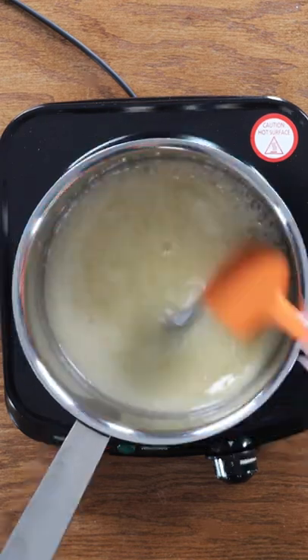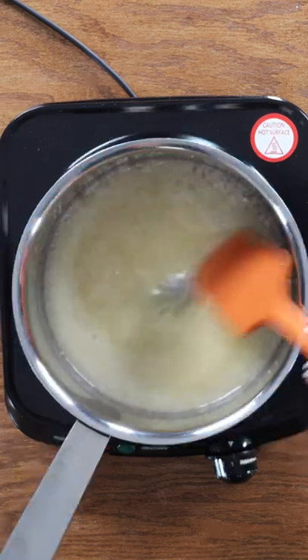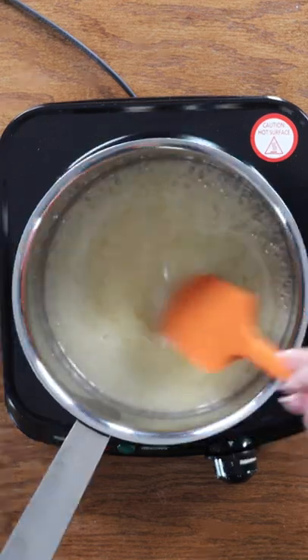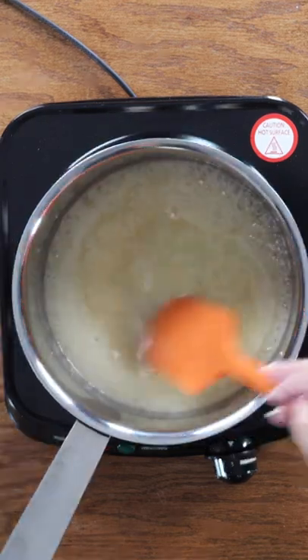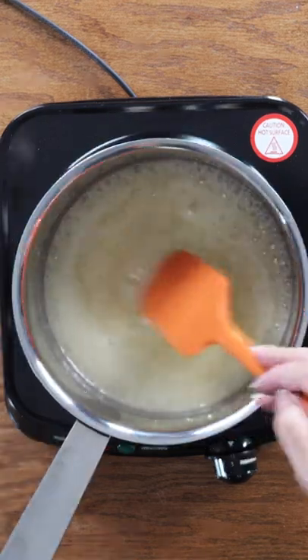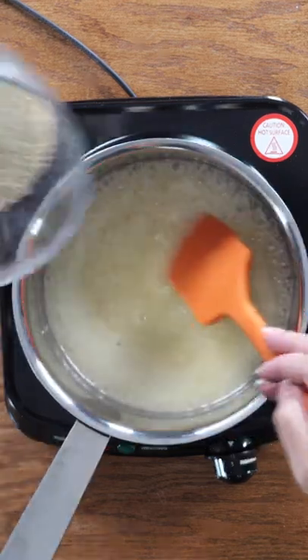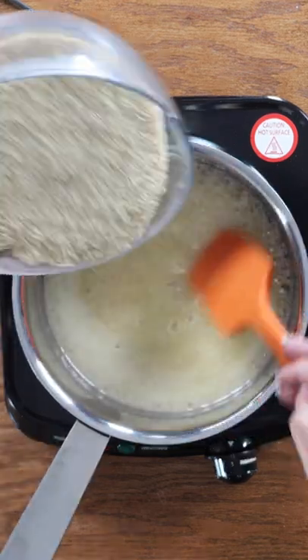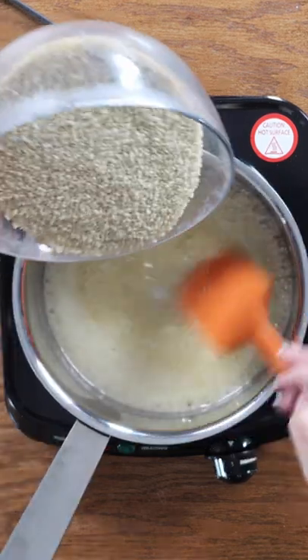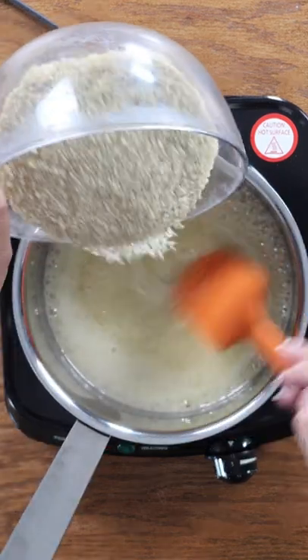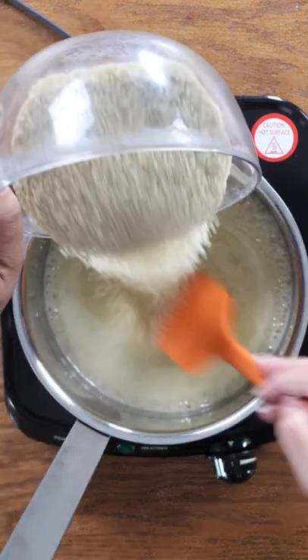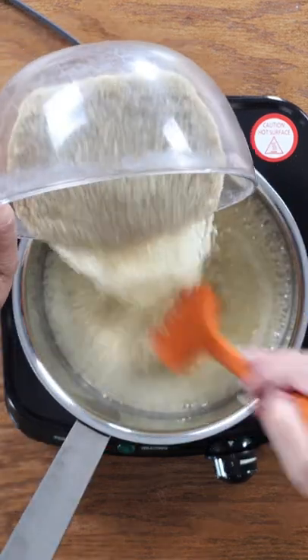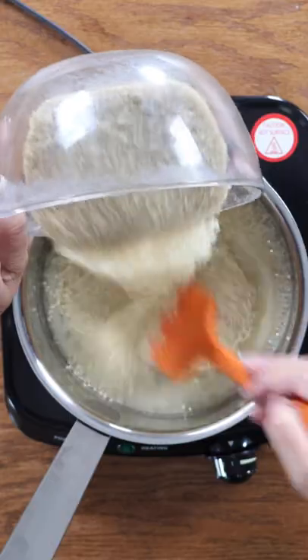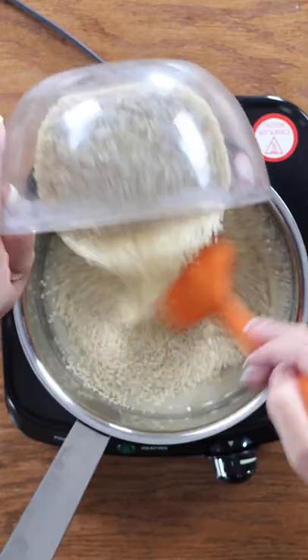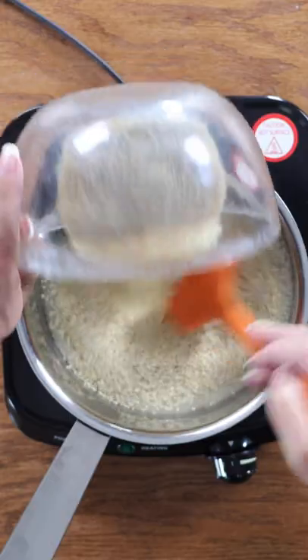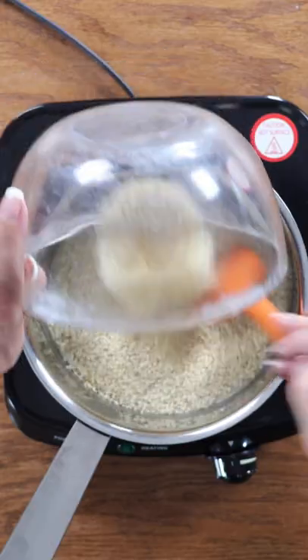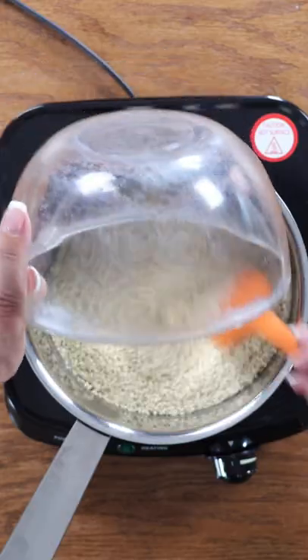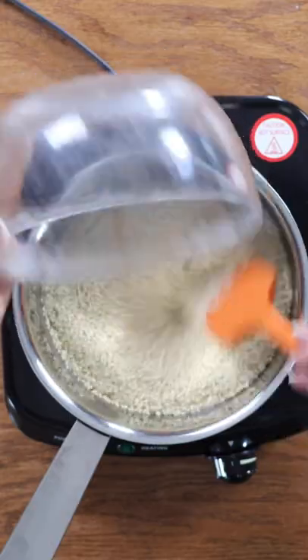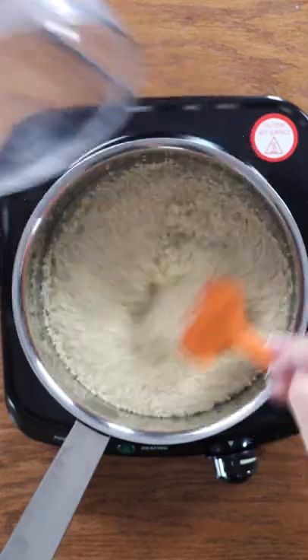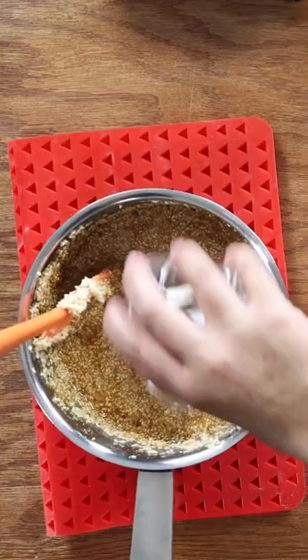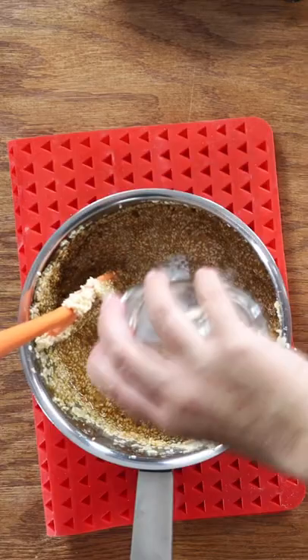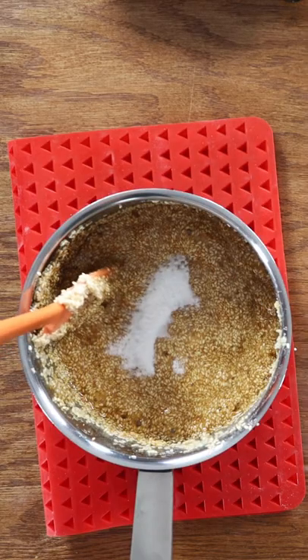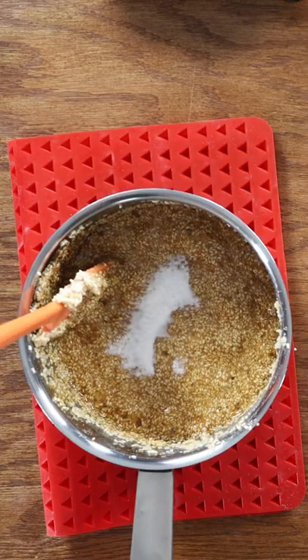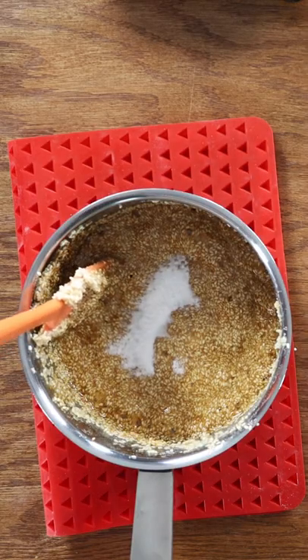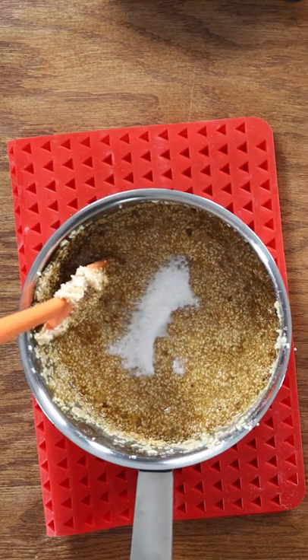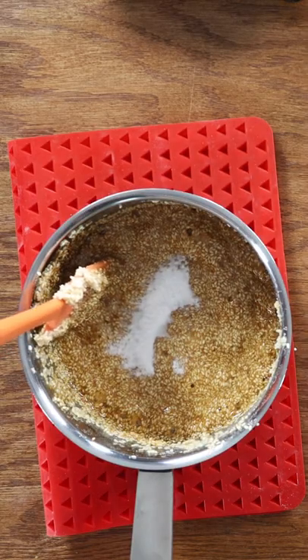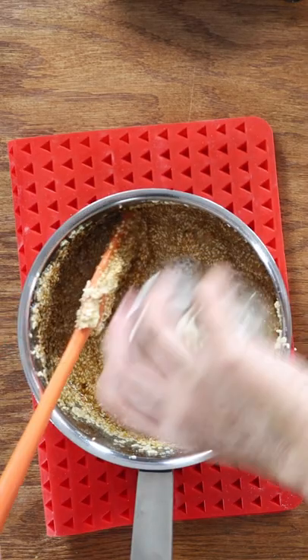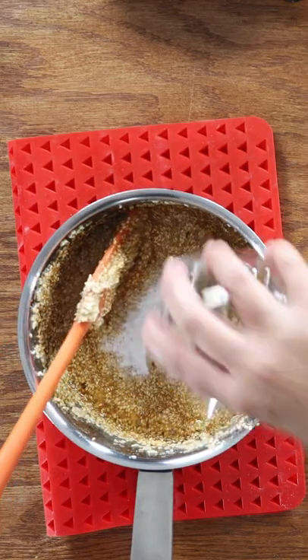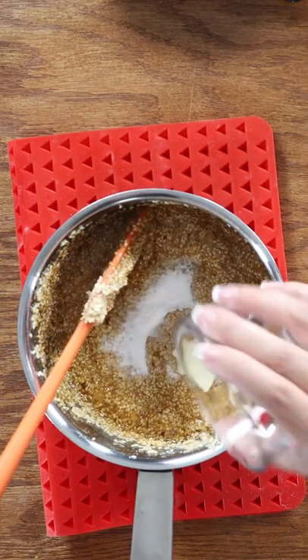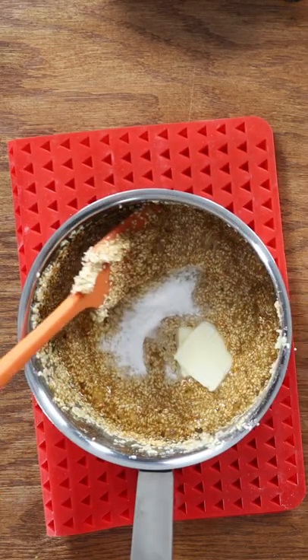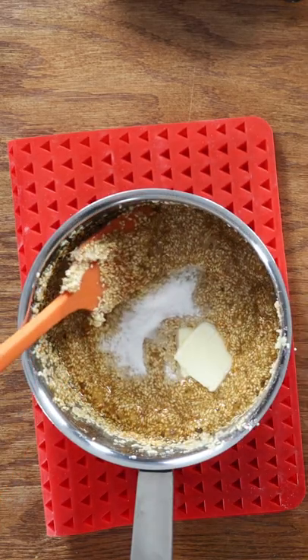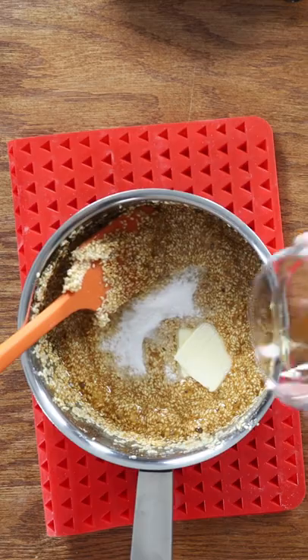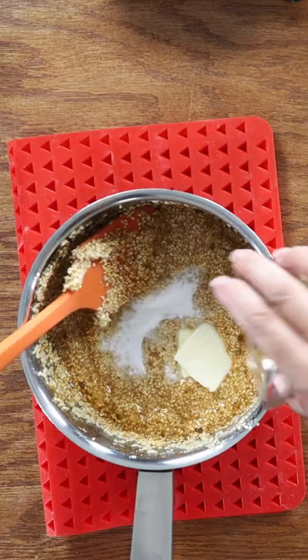So we can add our sesame seeds. I'm going to add the baking soda, the butter, and the vanilla.